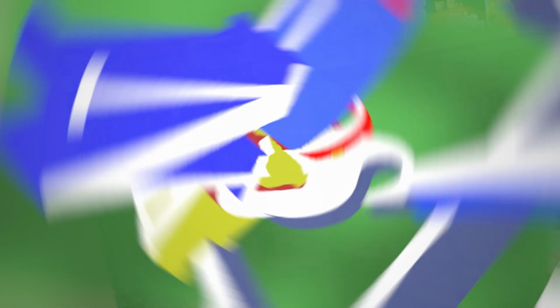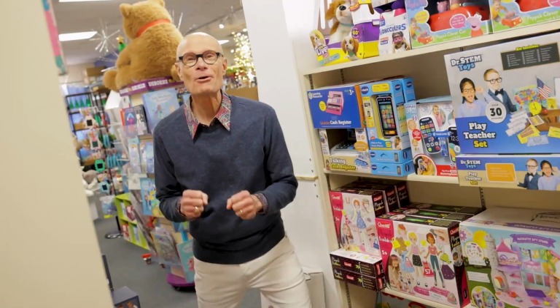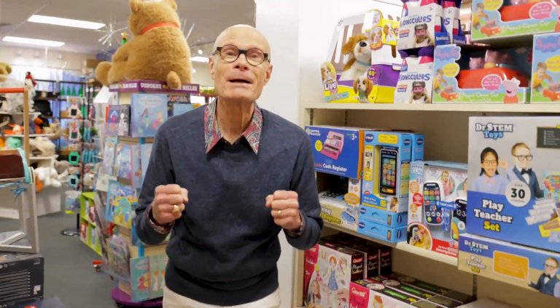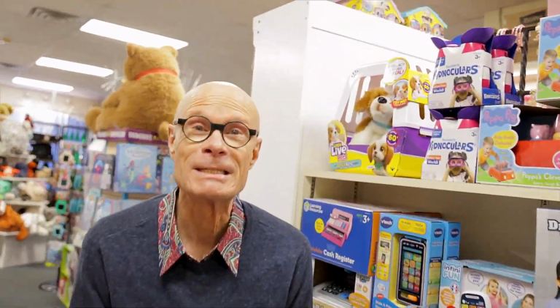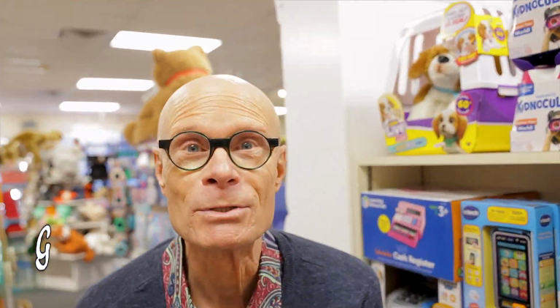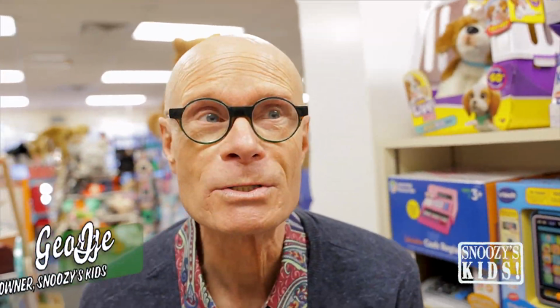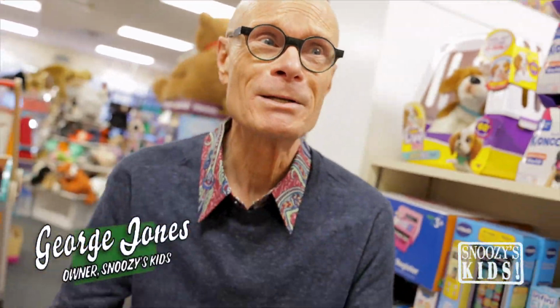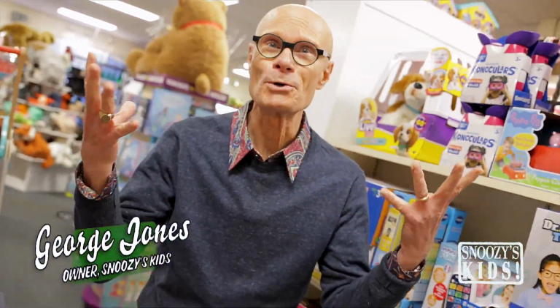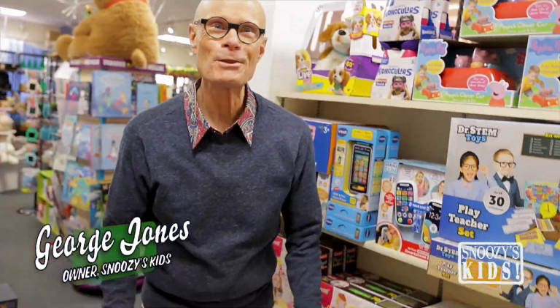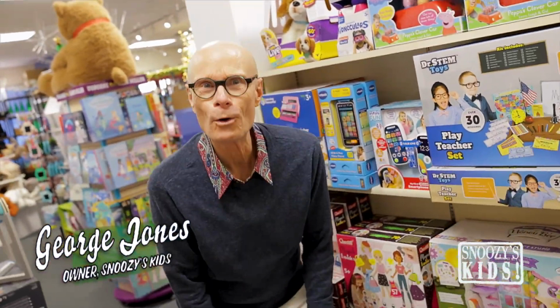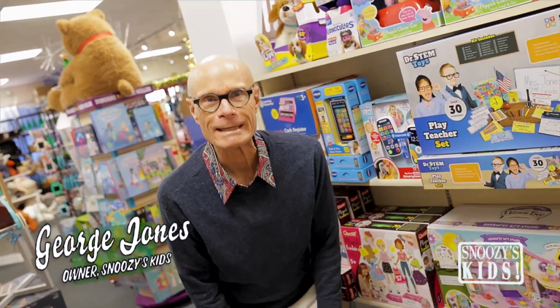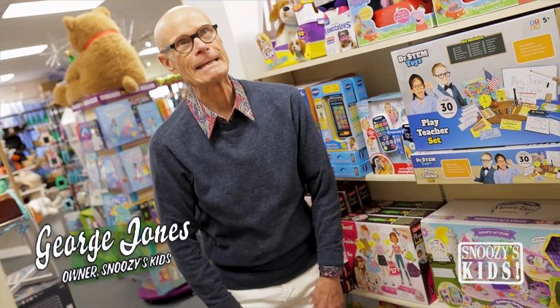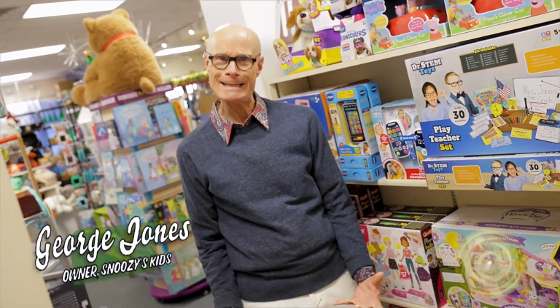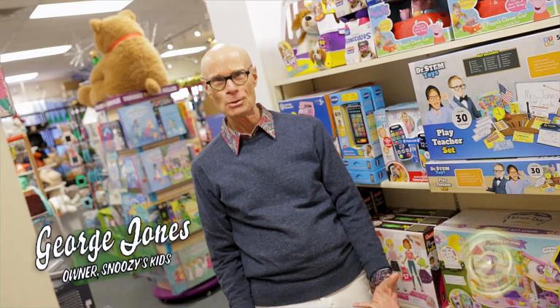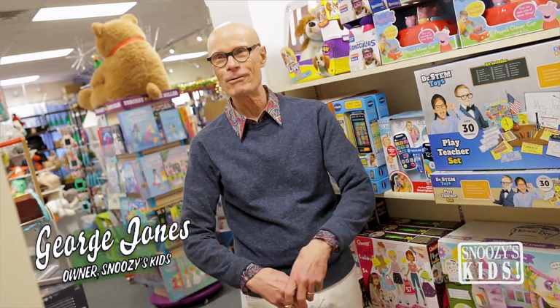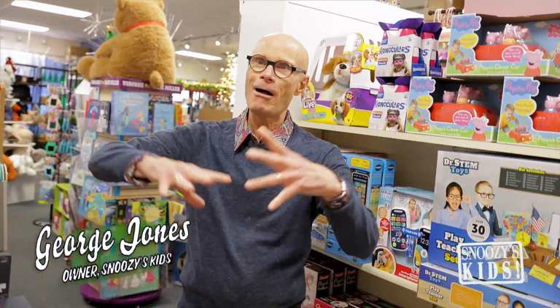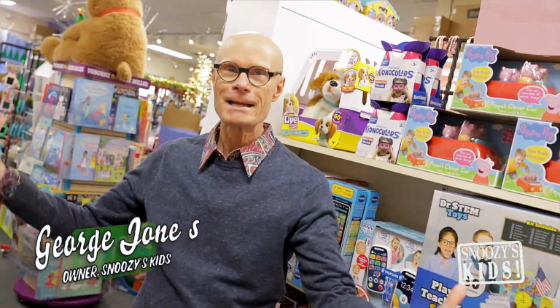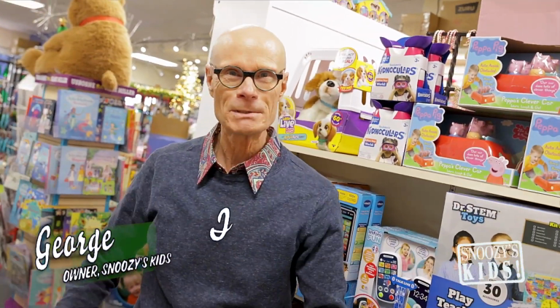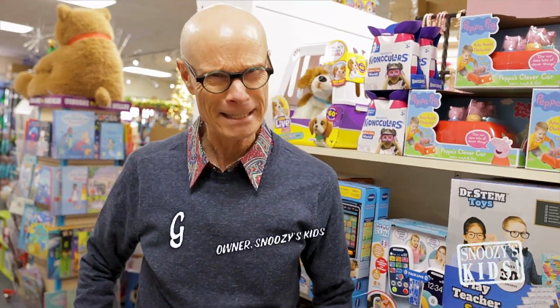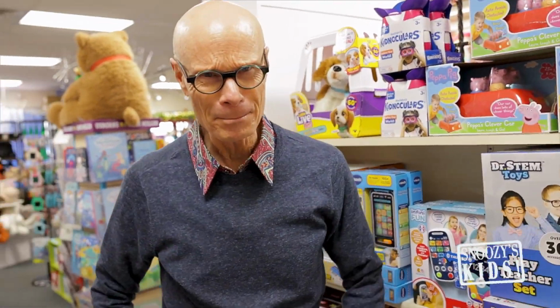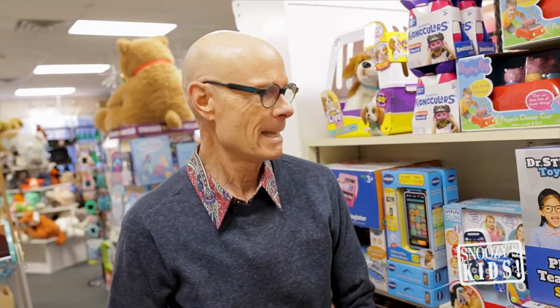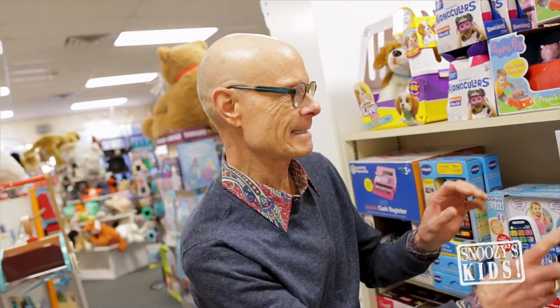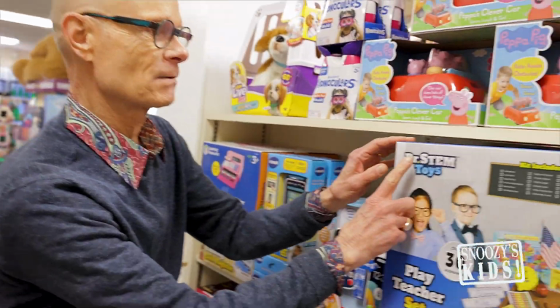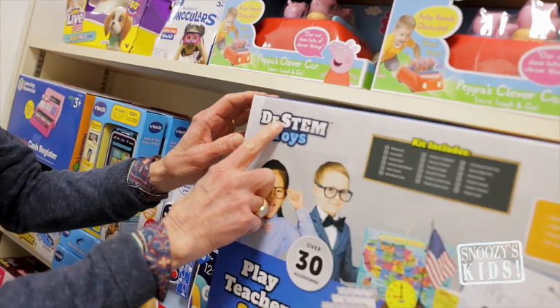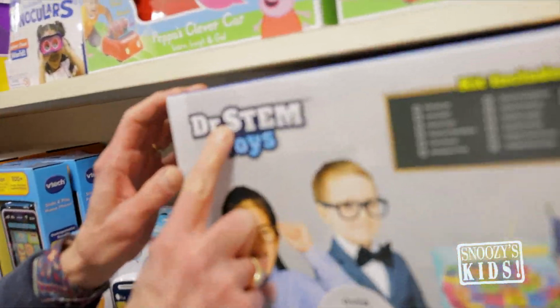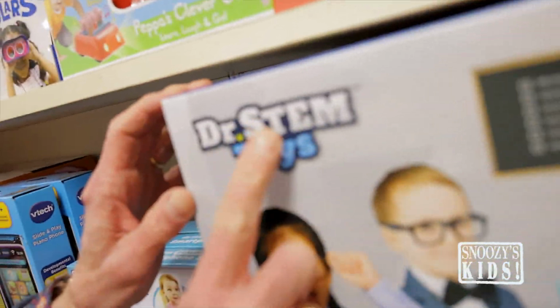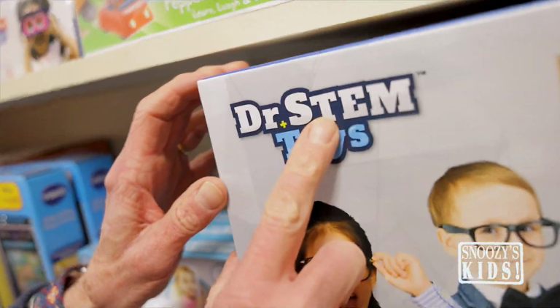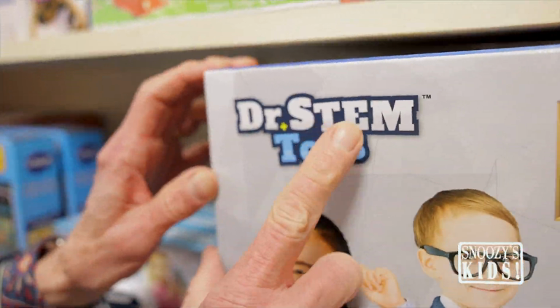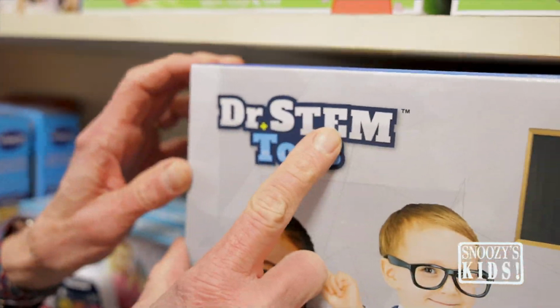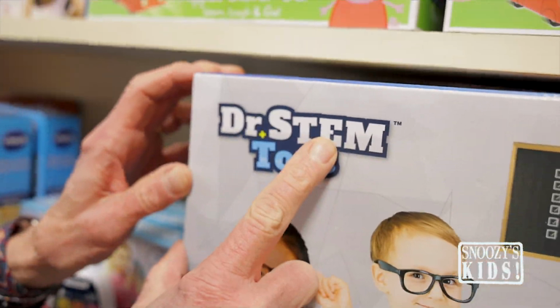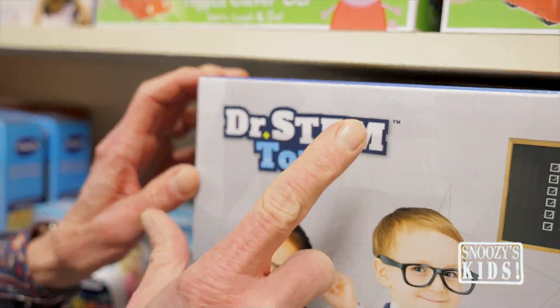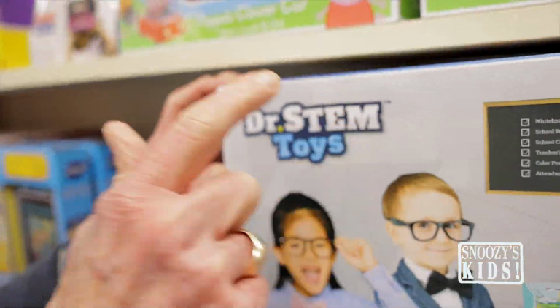Let's talk about STEM toys. You say, George, what in the world is a STEM toy? I've heard of all kinds of toys, but STEM? It stands for science, technology, engineering, and math.